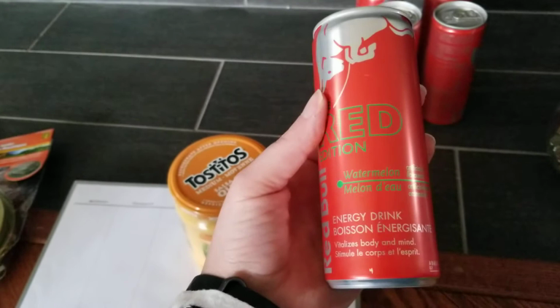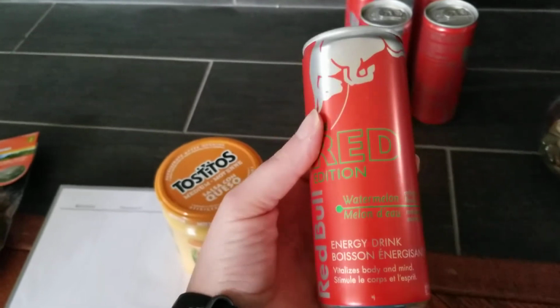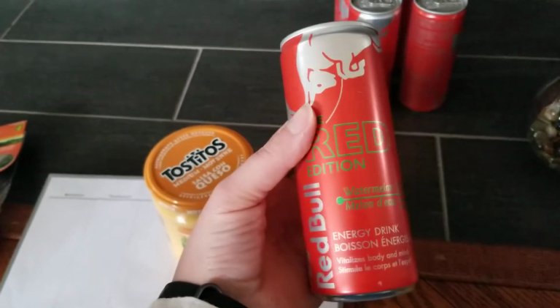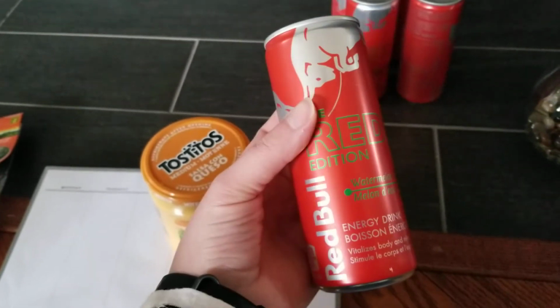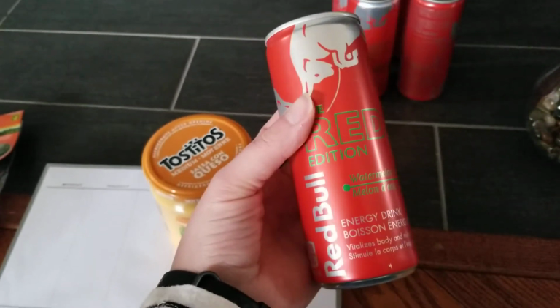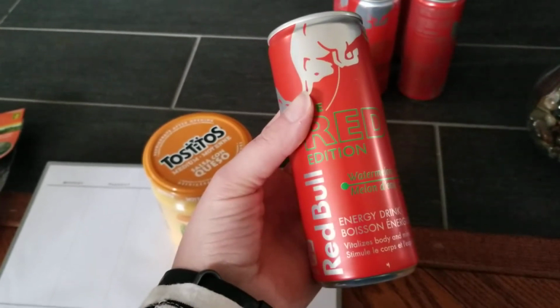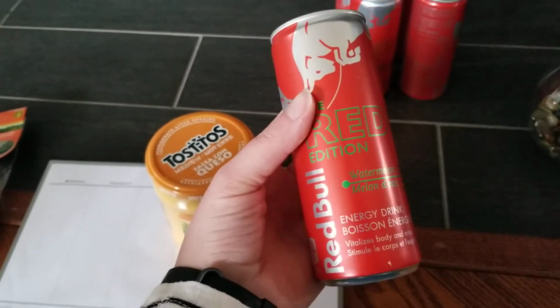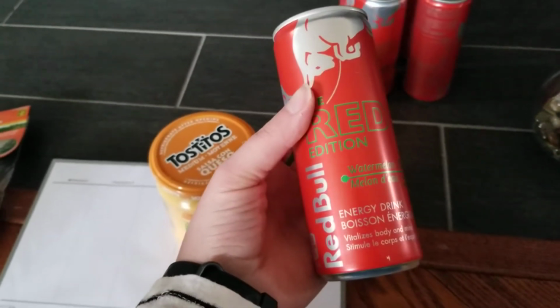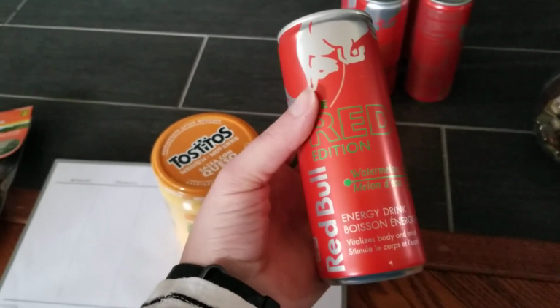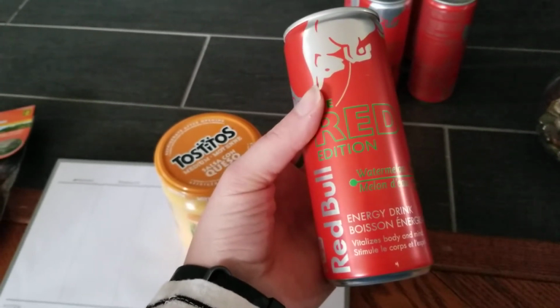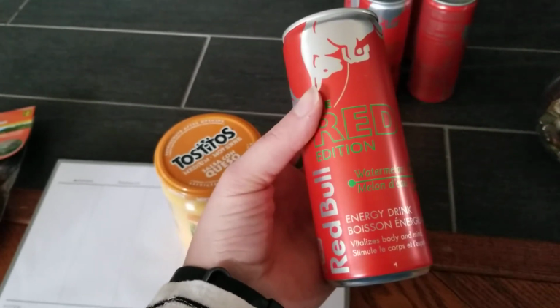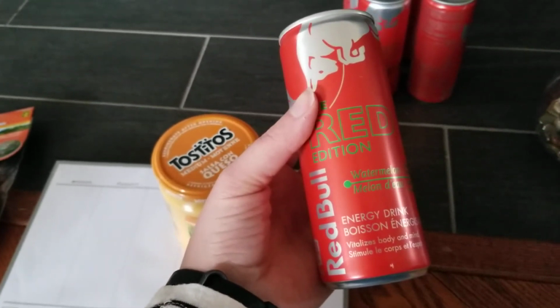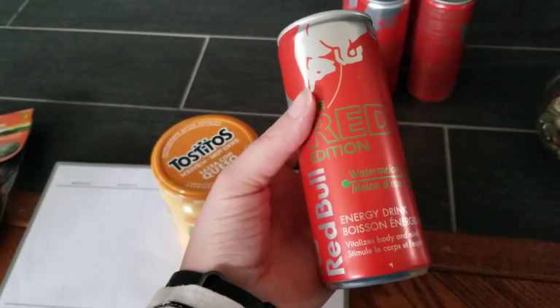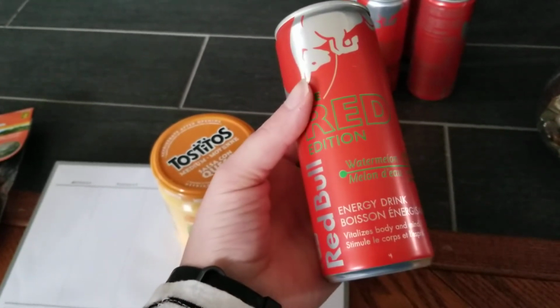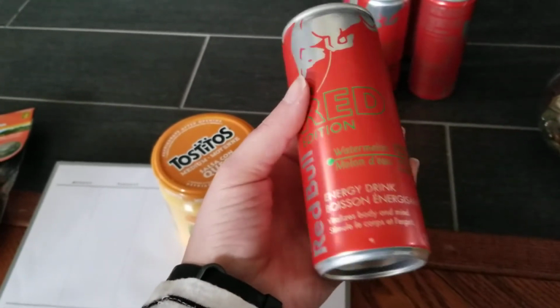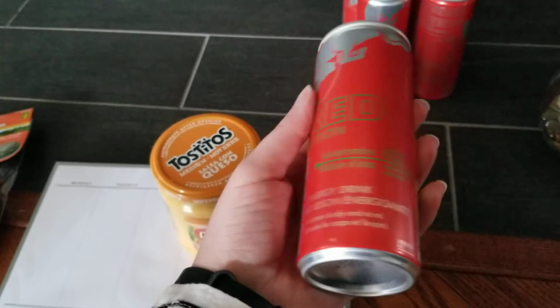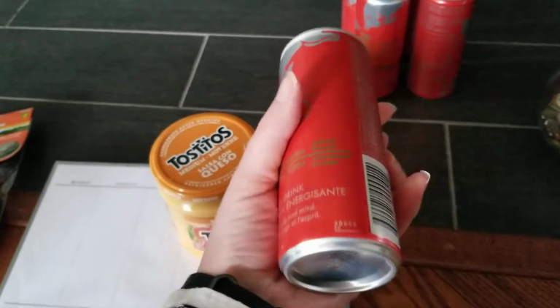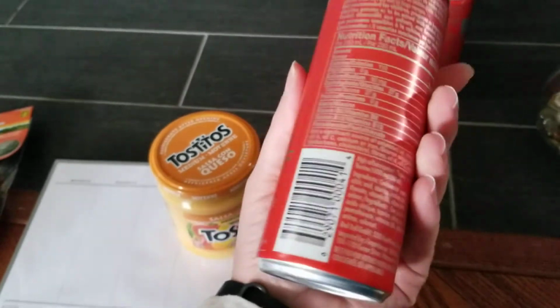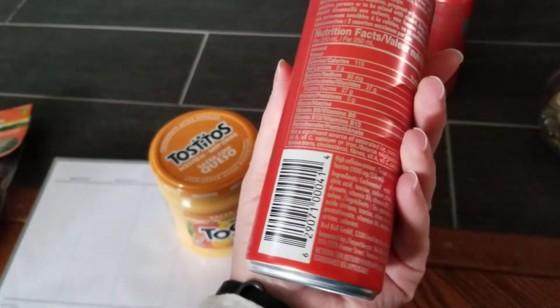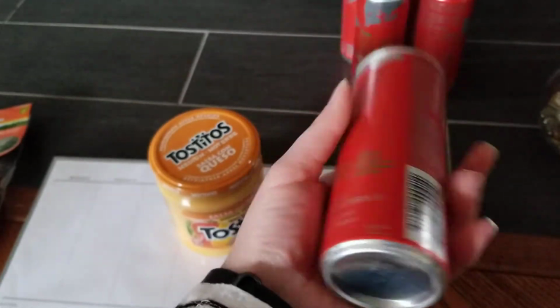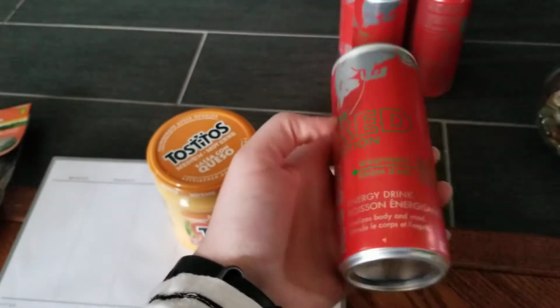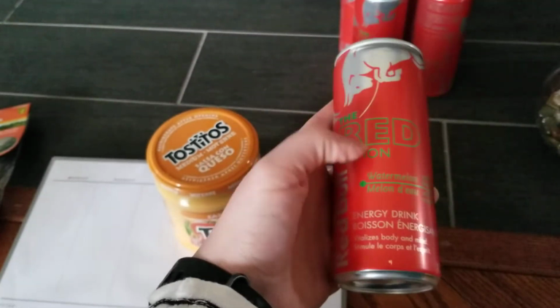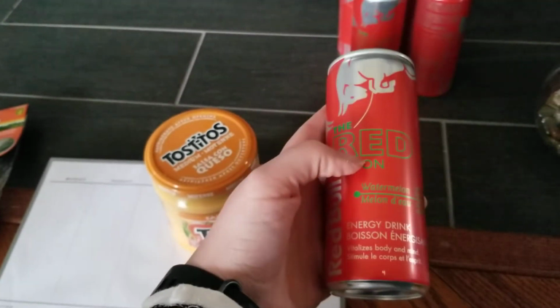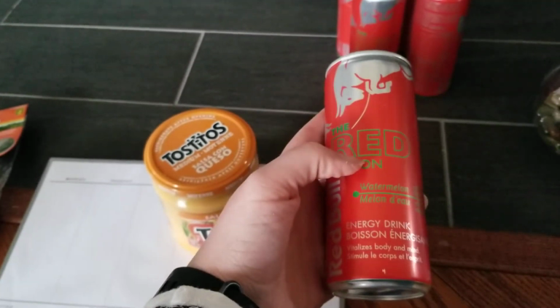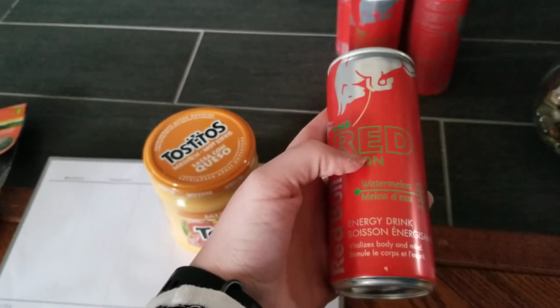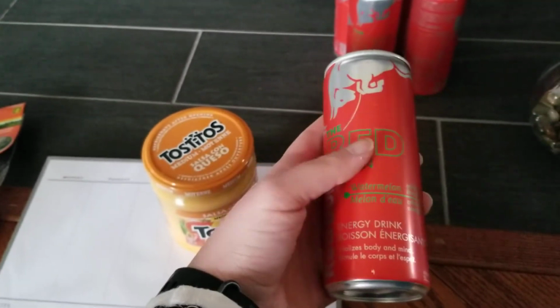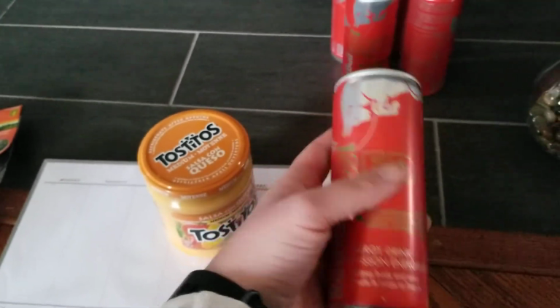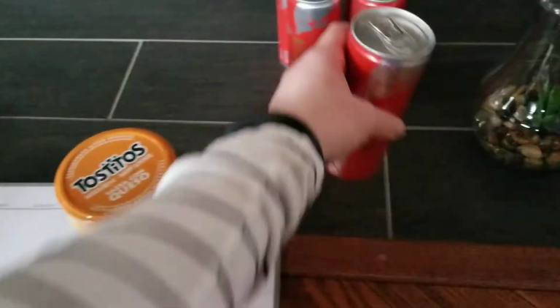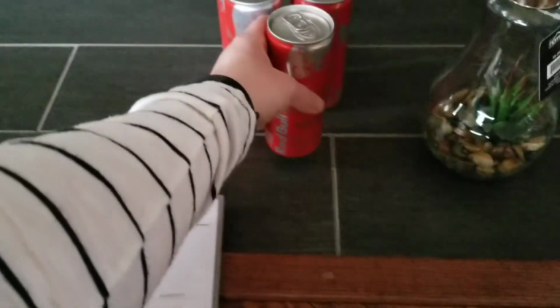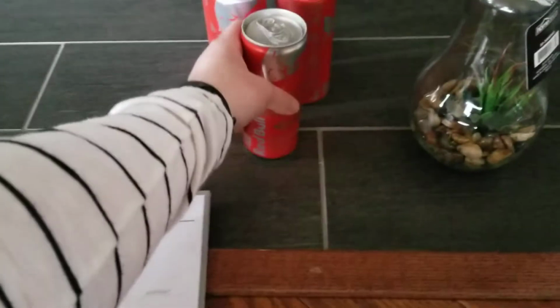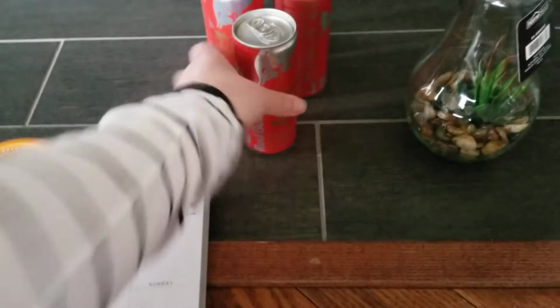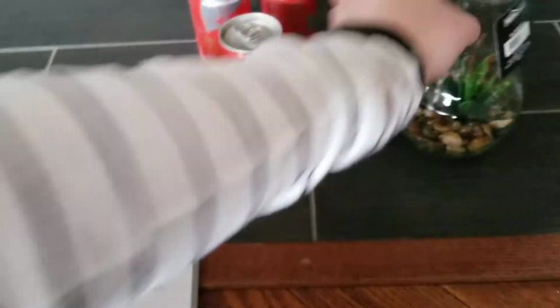These are Red Bulls — they are two dollars. This is the watermelon flavor and it is super good. I bought two about a week ago and said if I found them again I would buy them, because at the gas station they're more than two dollars.